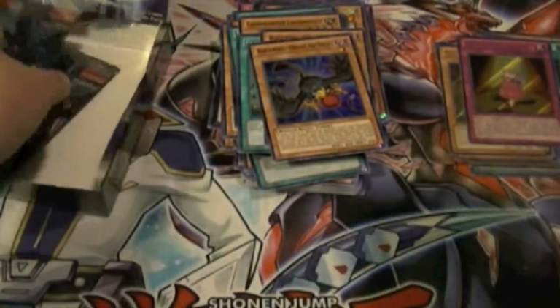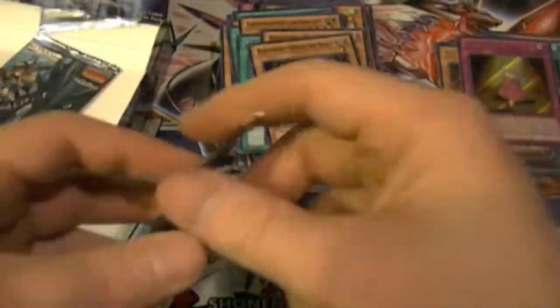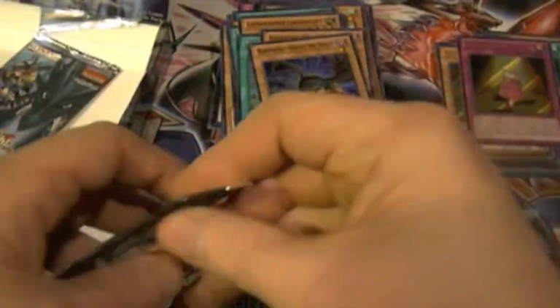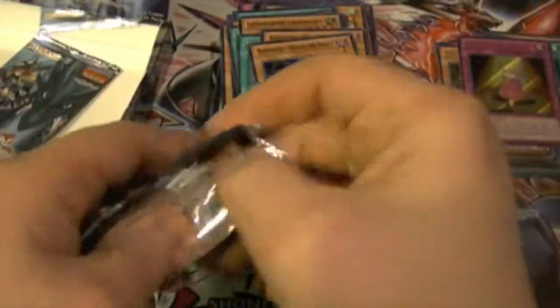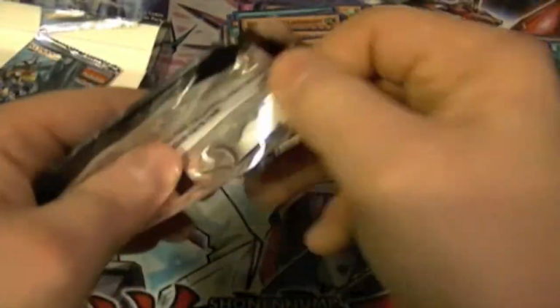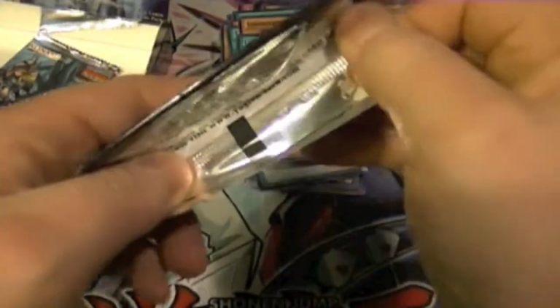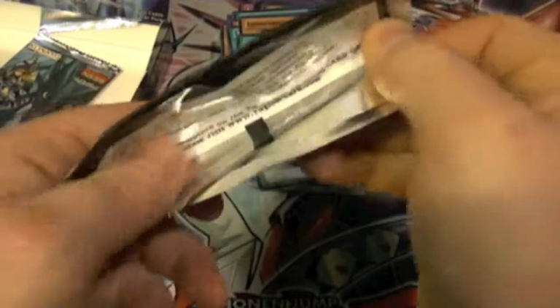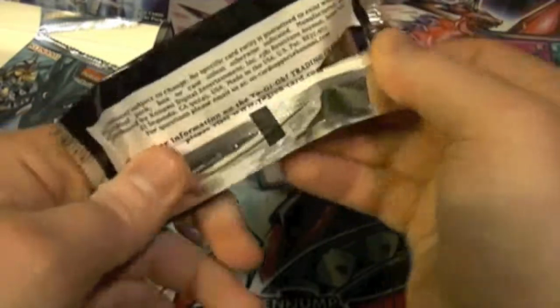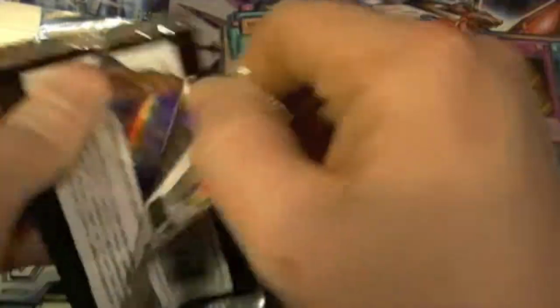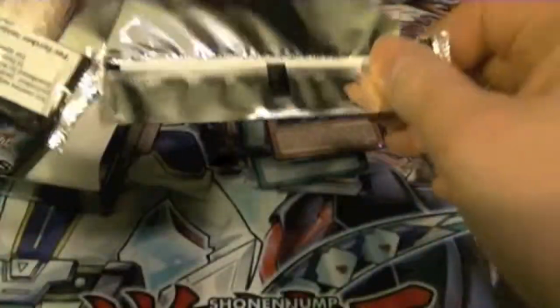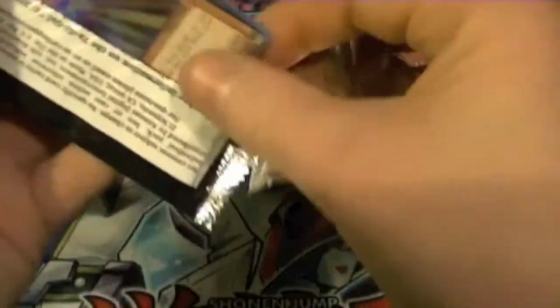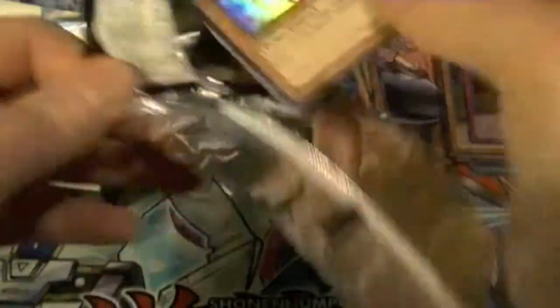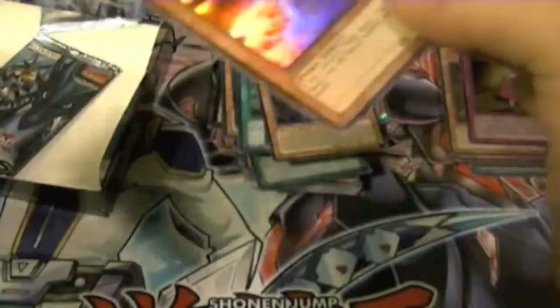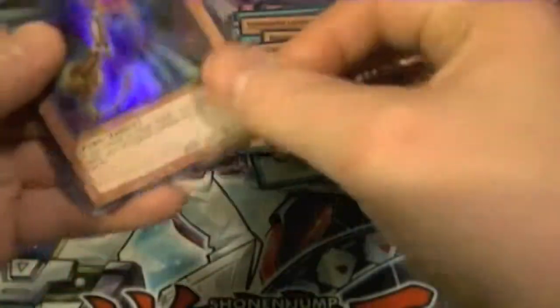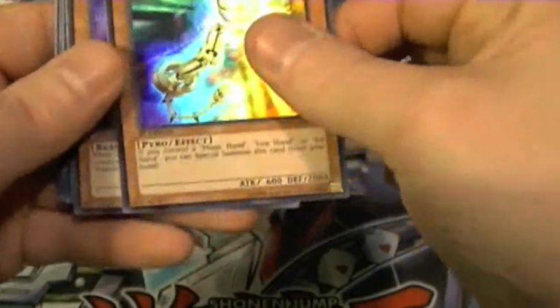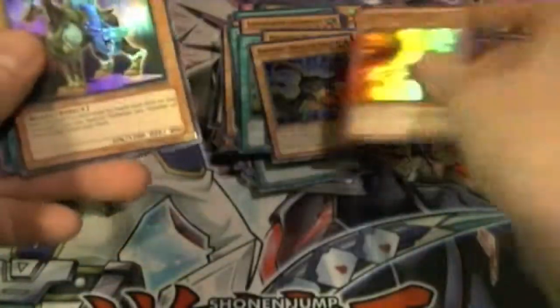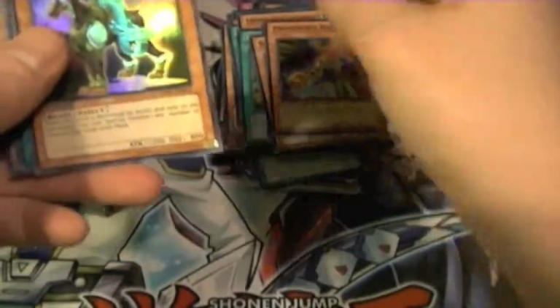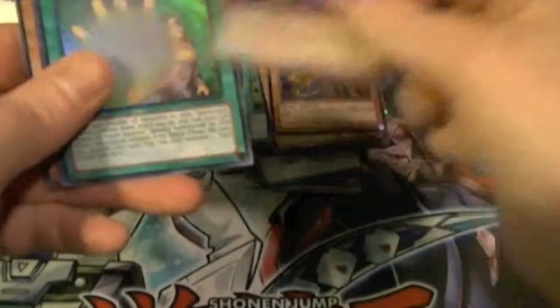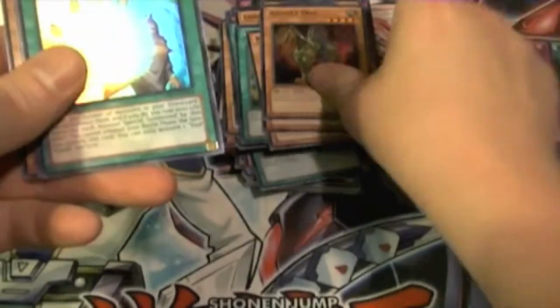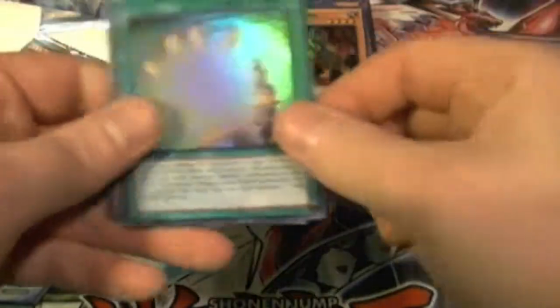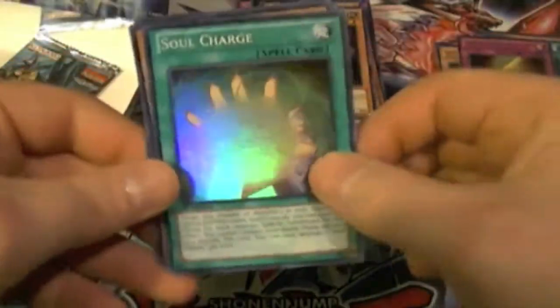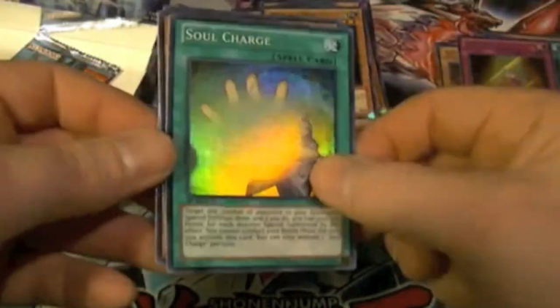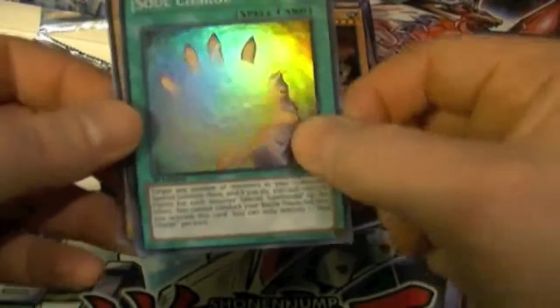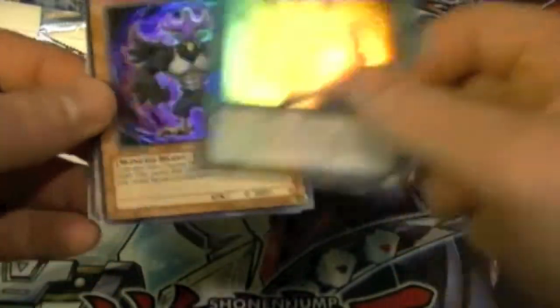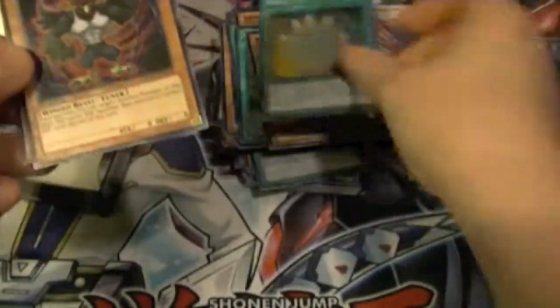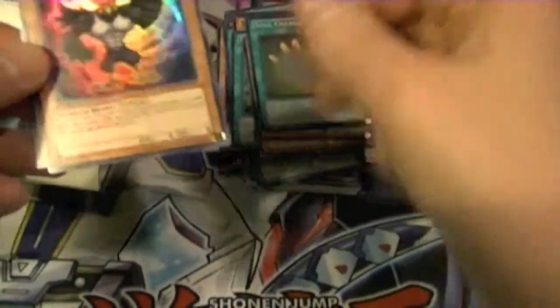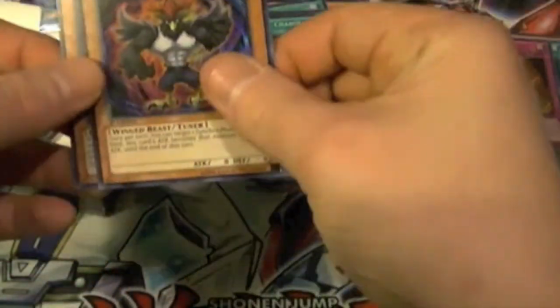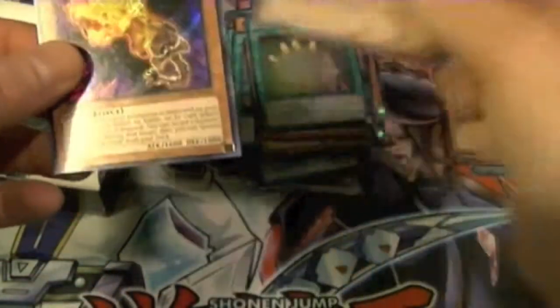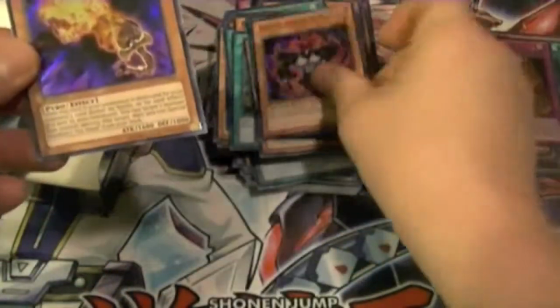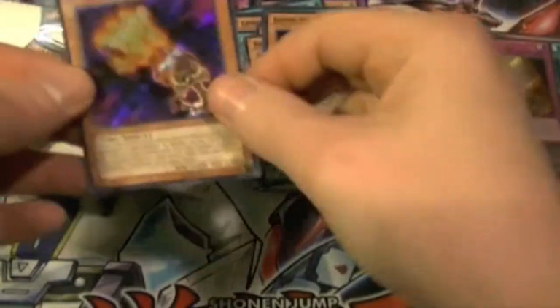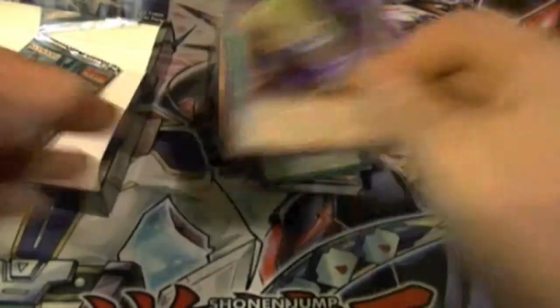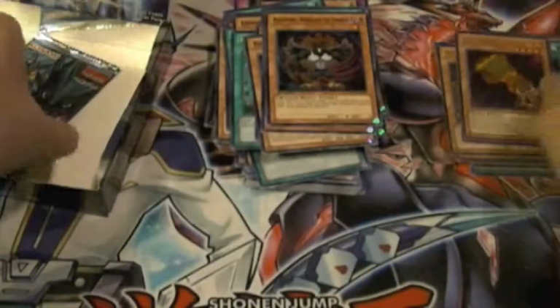Are you serious? I'm going to get the one box that doesn't have any in it. Prominence Hand, Assault Dog — there we go, we've got at least one Soul Charge. Hurricane the Tornado and Fire Hand.